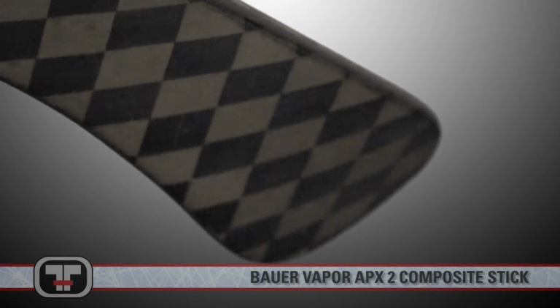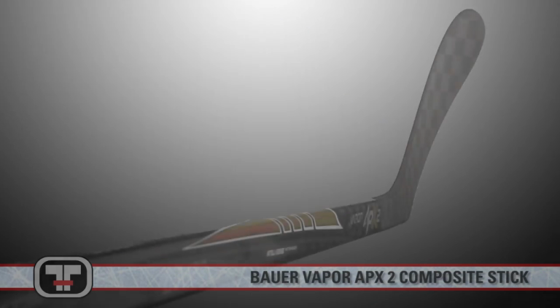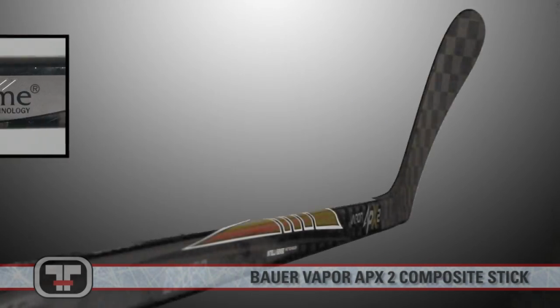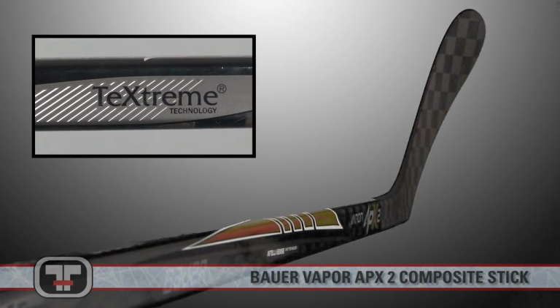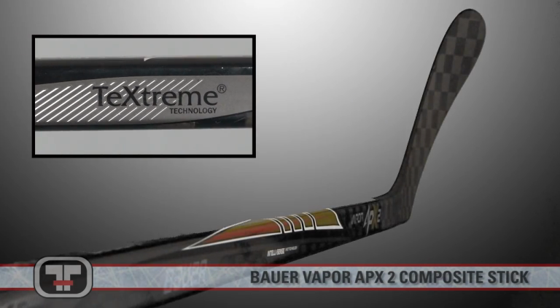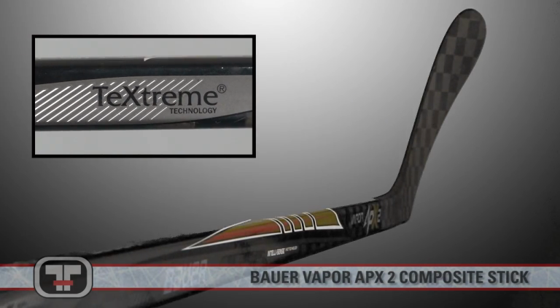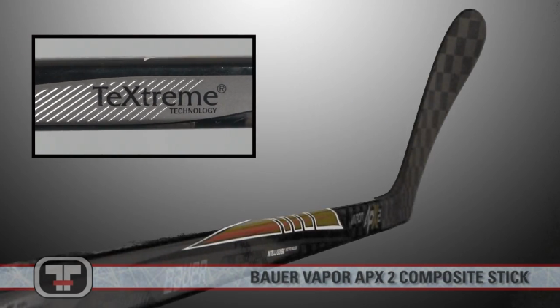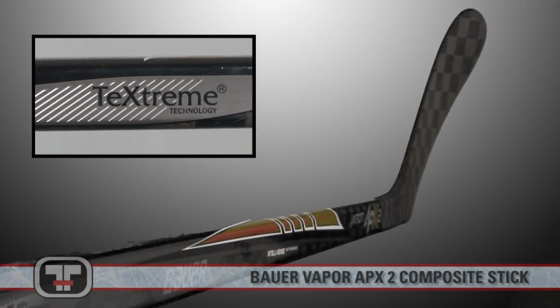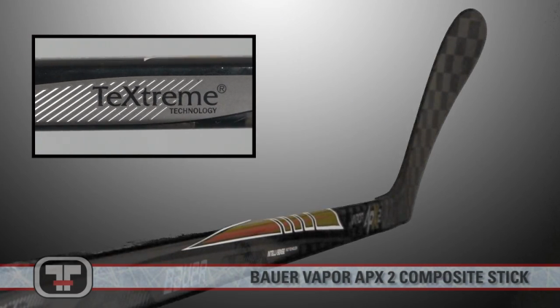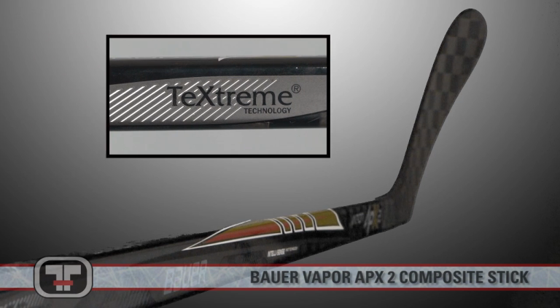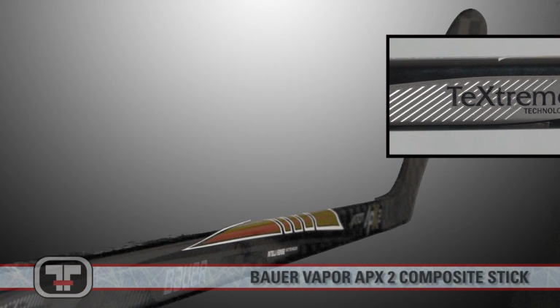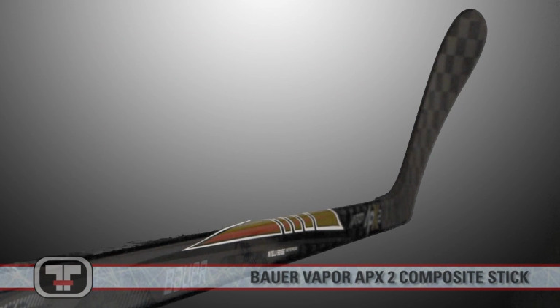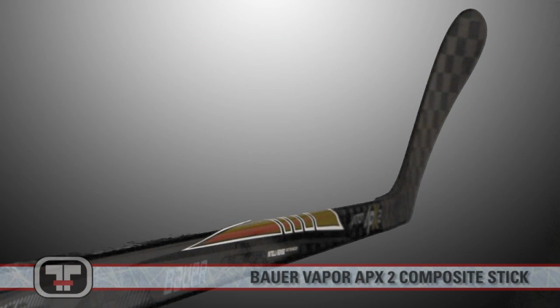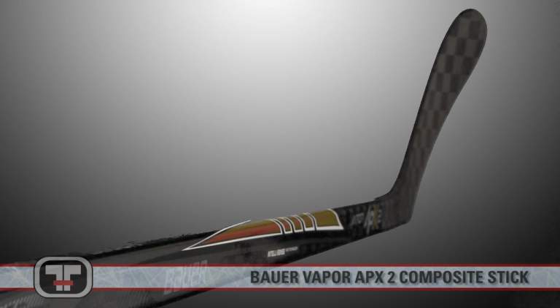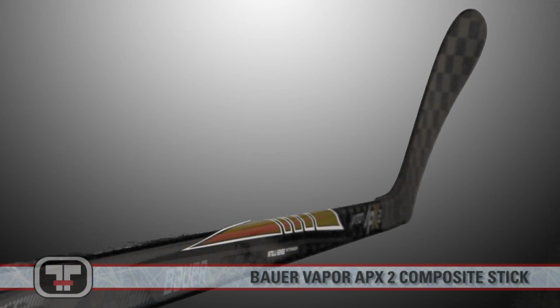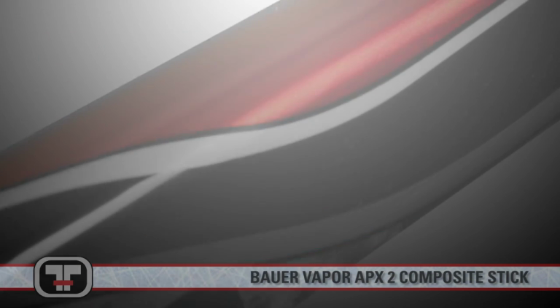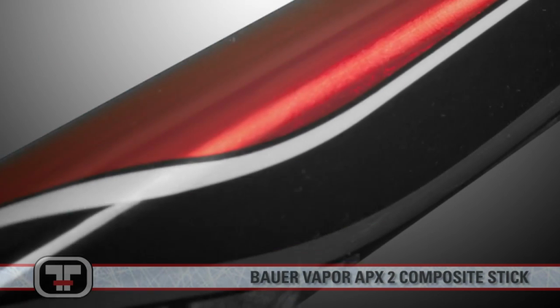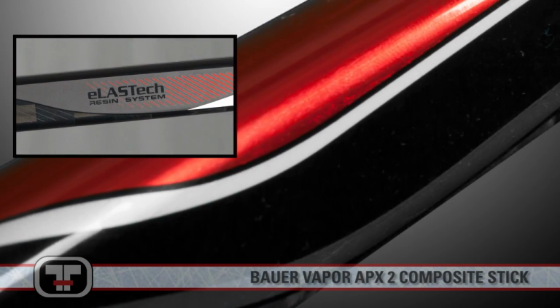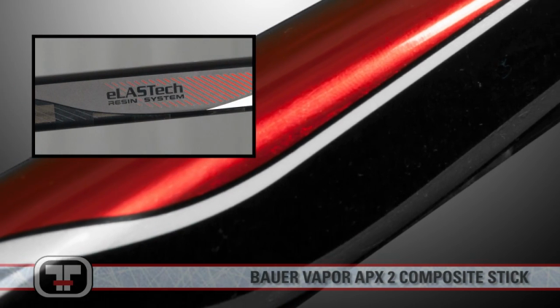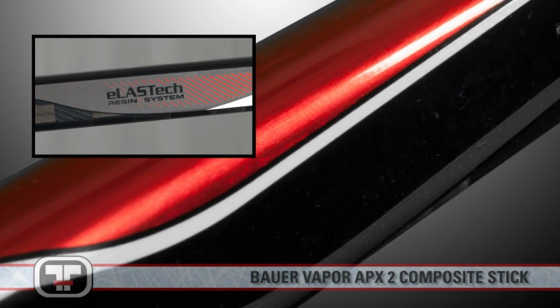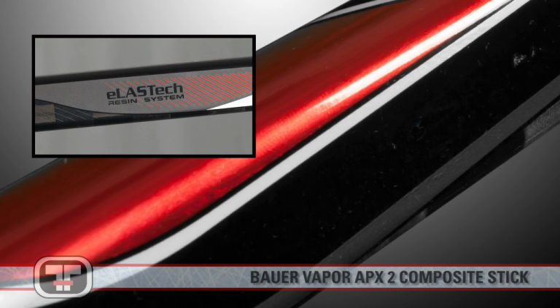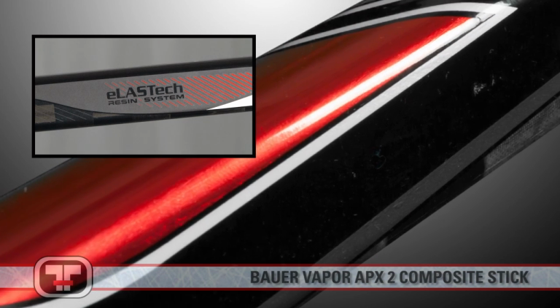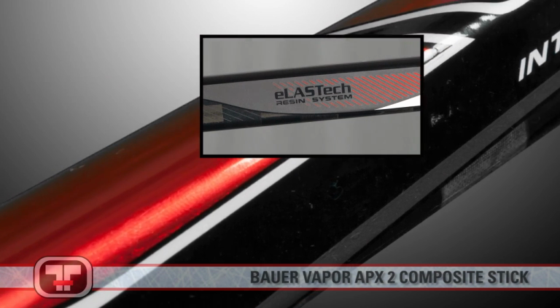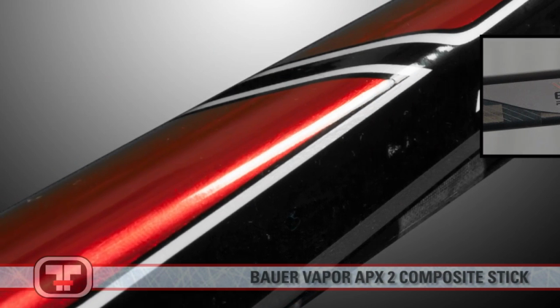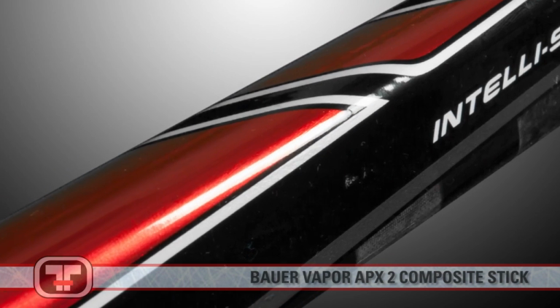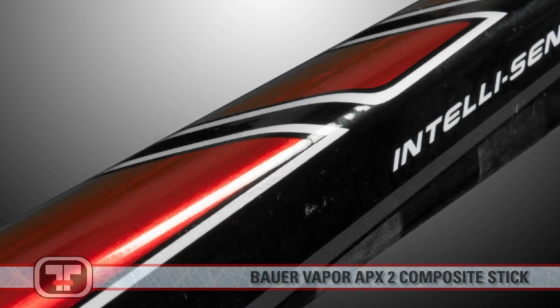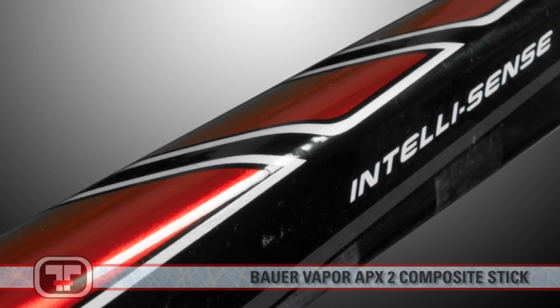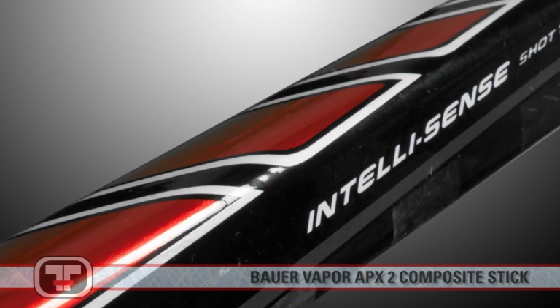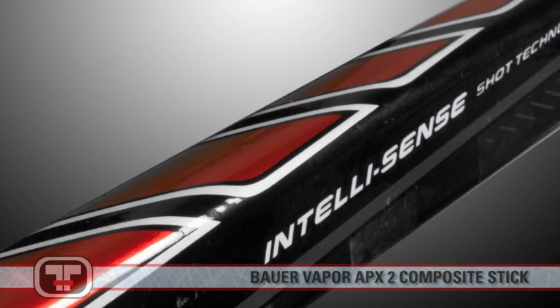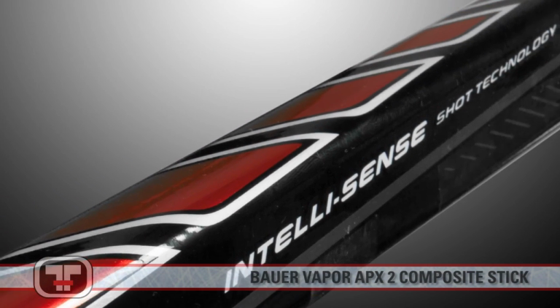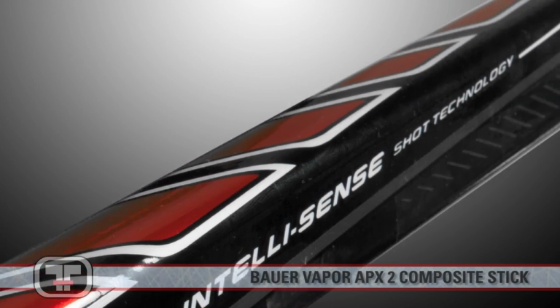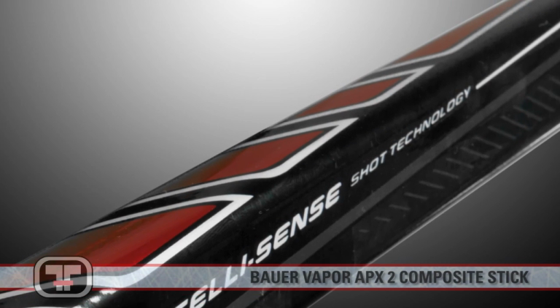The TechStream carbon fiber construction allows for maximum torque on shots without risking the integrity of the stick. The Elastec resin system enhances the durability as well, while the IntelliSense flex profile will give you everything you need in a powerful stick flex.